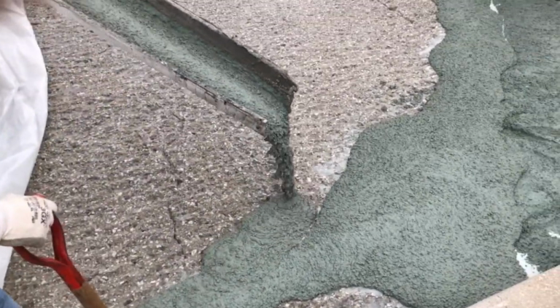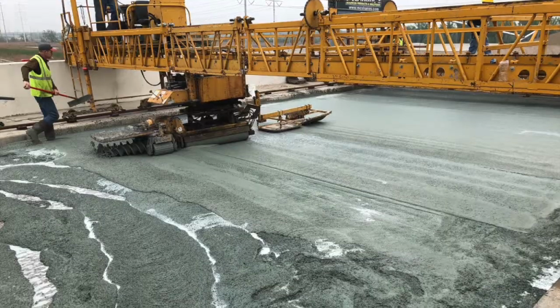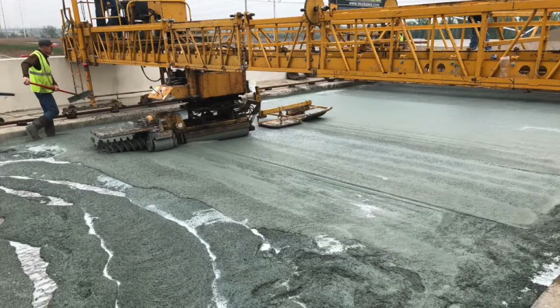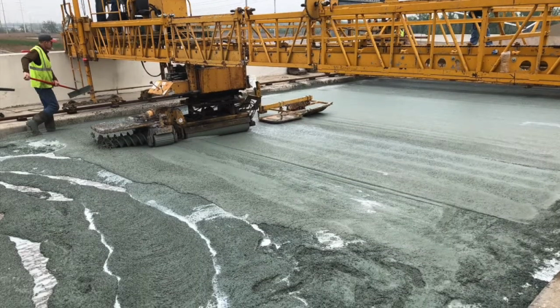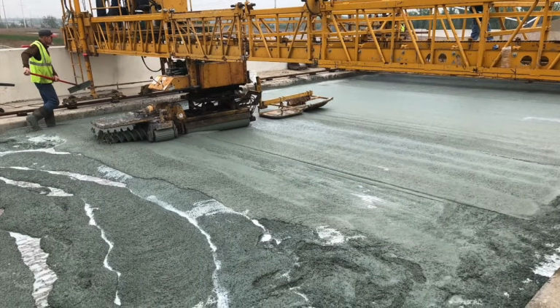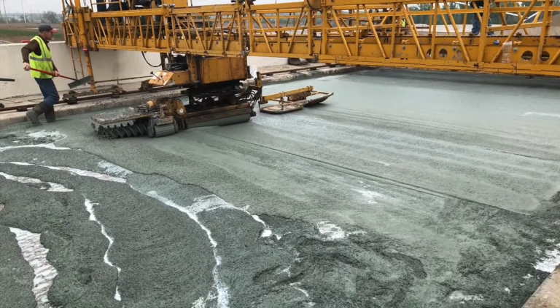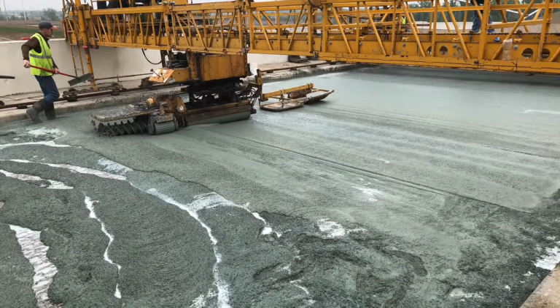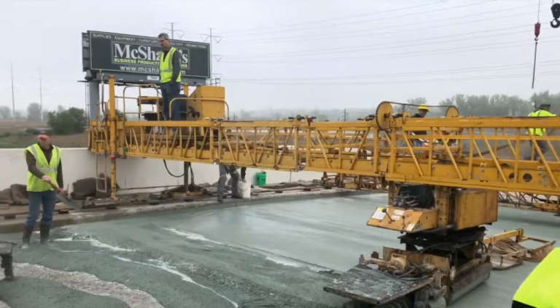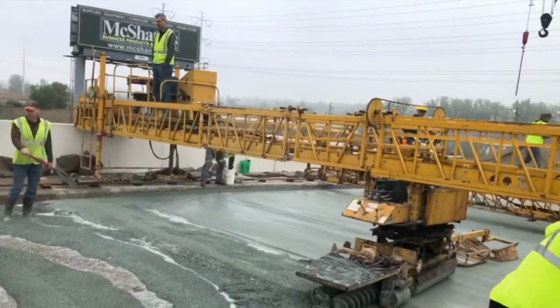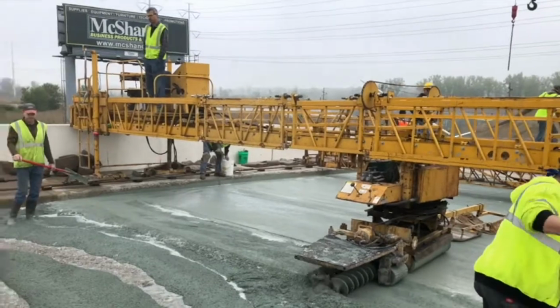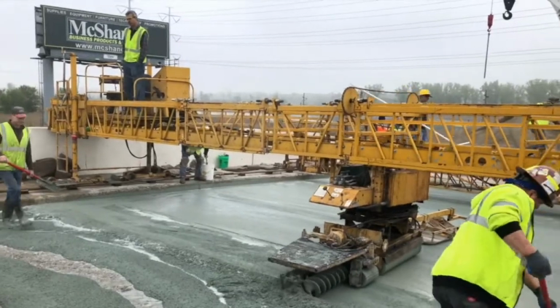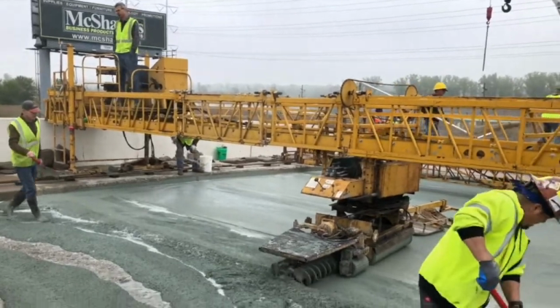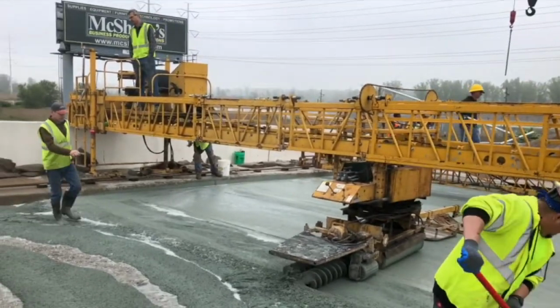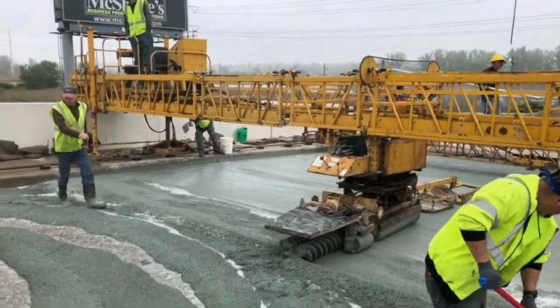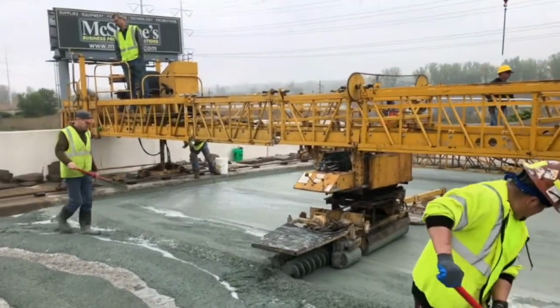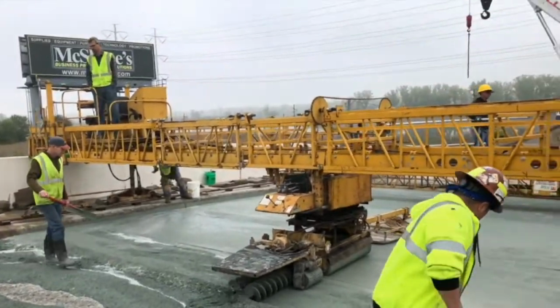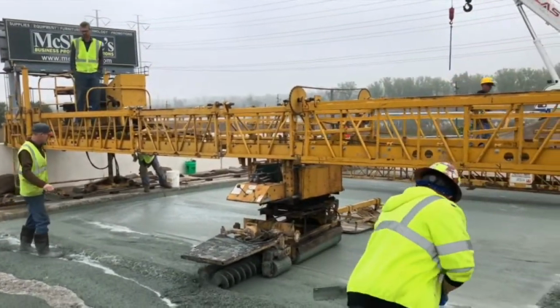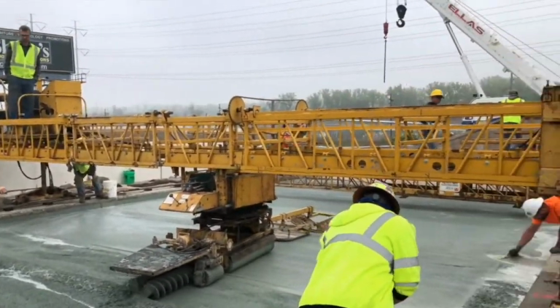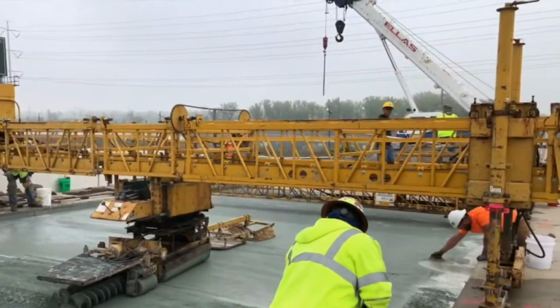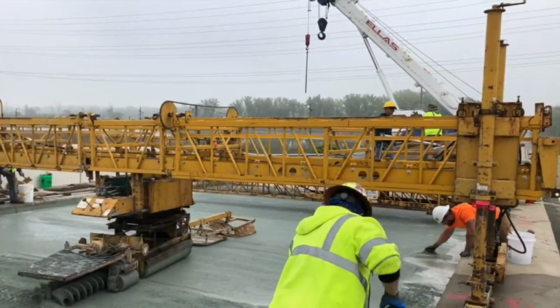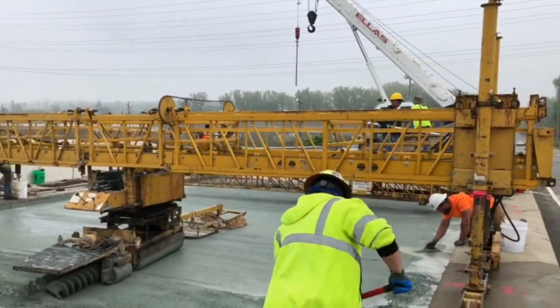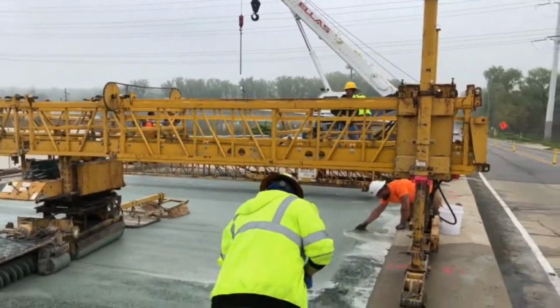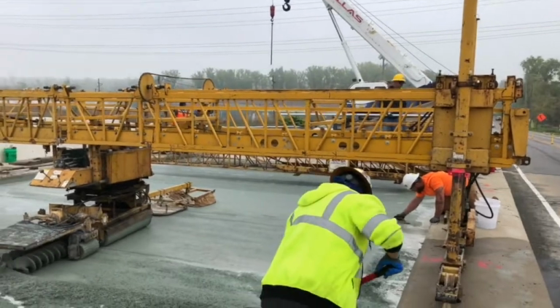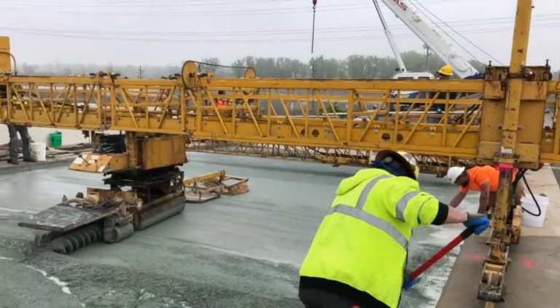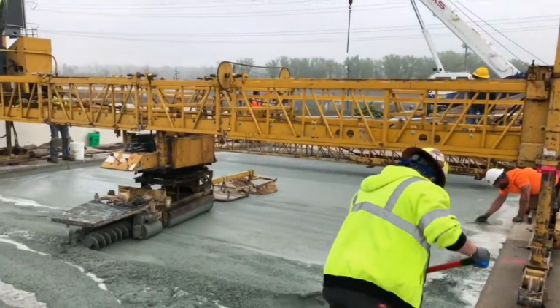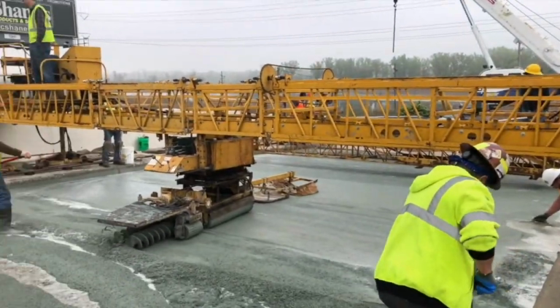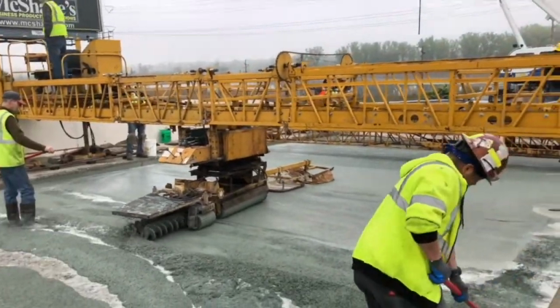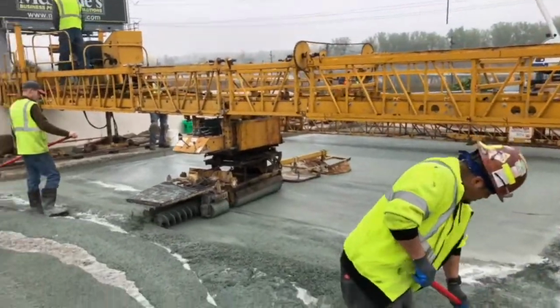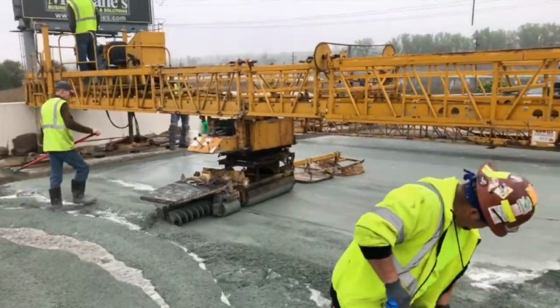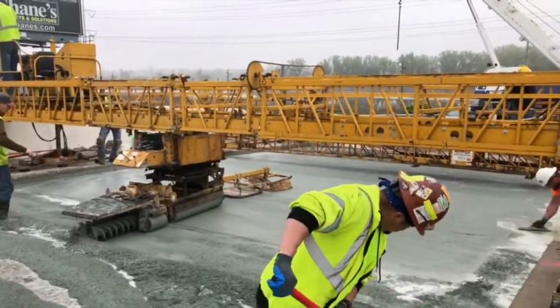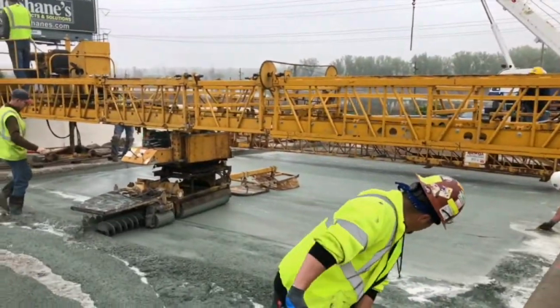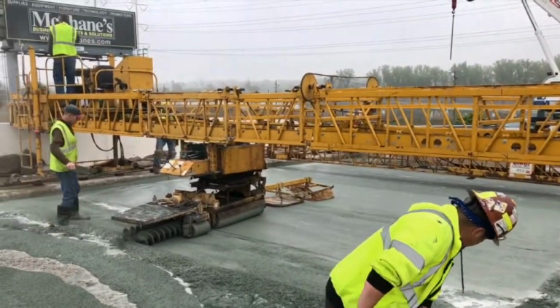Now it's time to bring in the Bidwell concrete paver machine, which churns through the thick mixture with an auger to level it out. Then a roller smooths the surface before a third tool, called a float, gives it one final finishing touch to smooth it out.